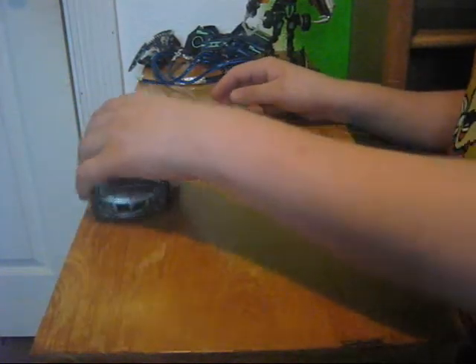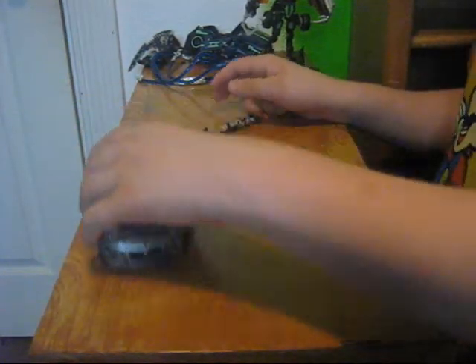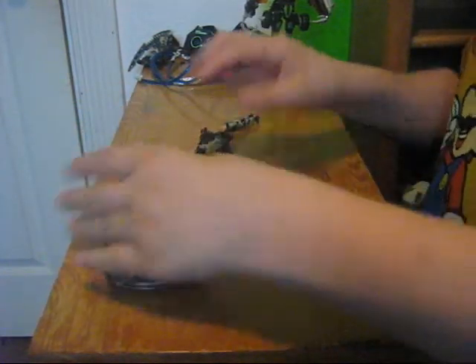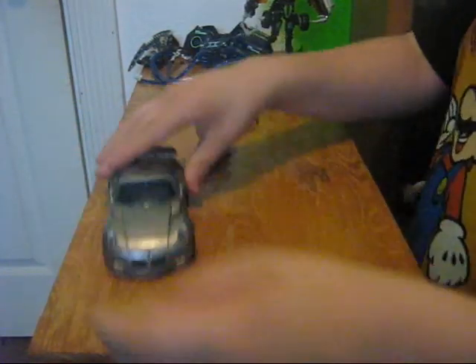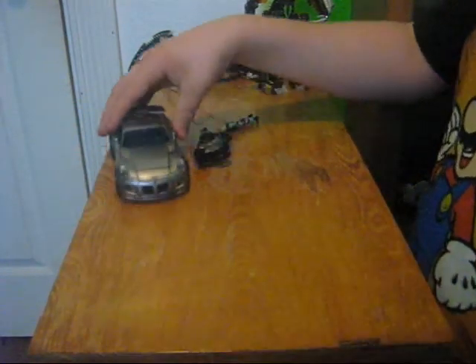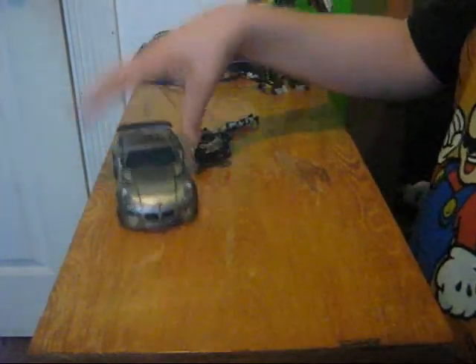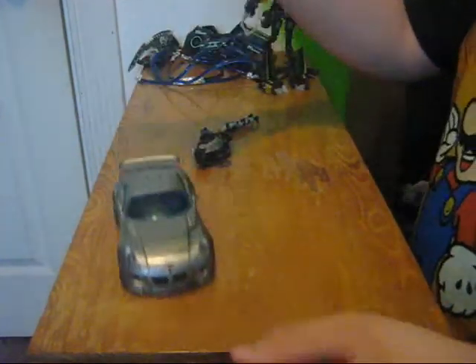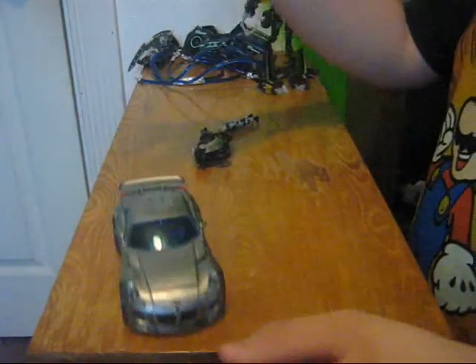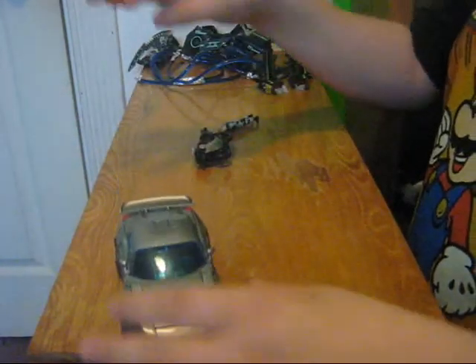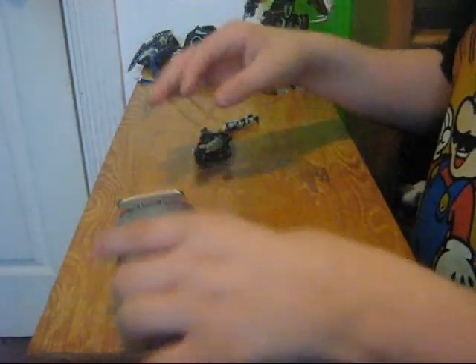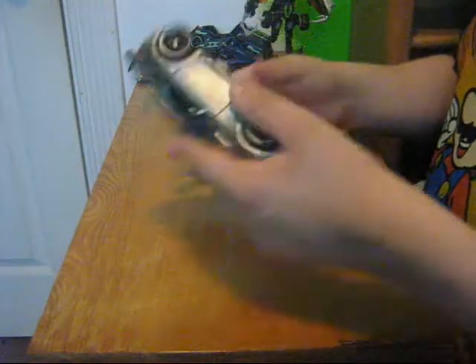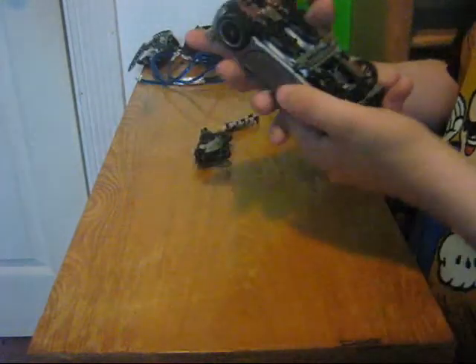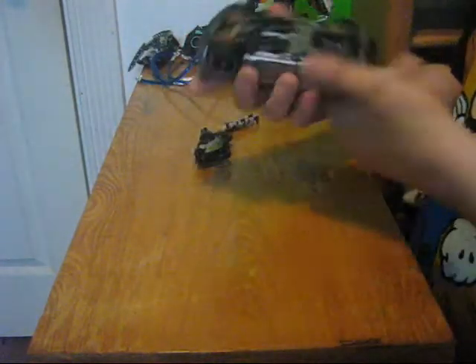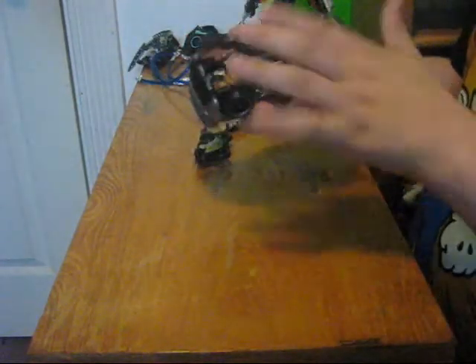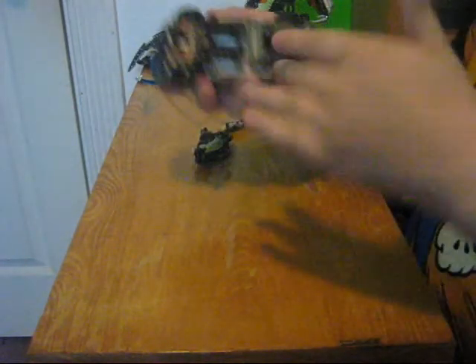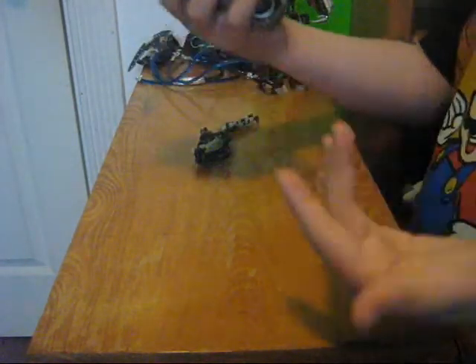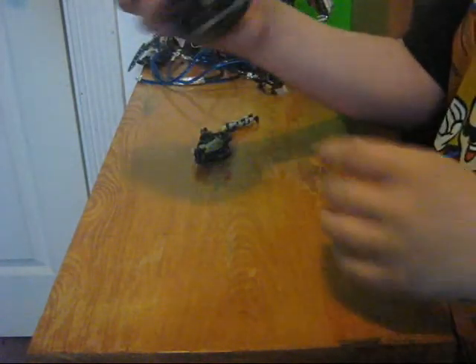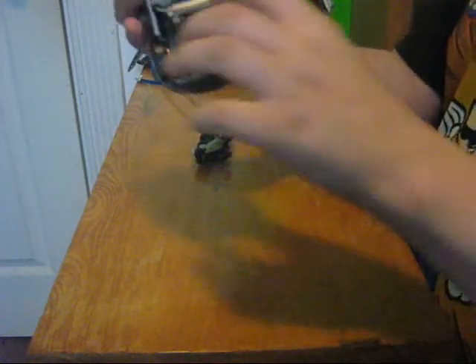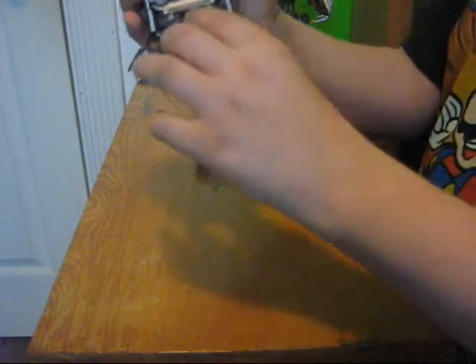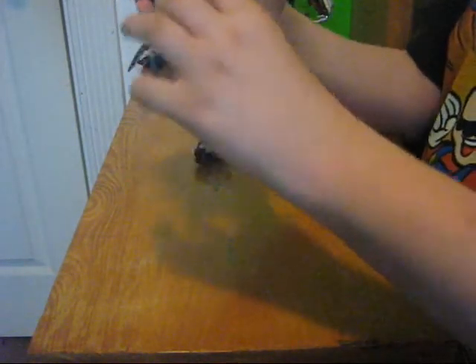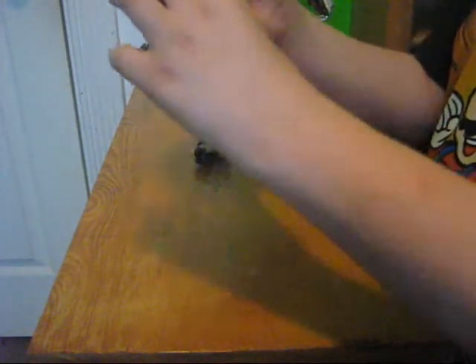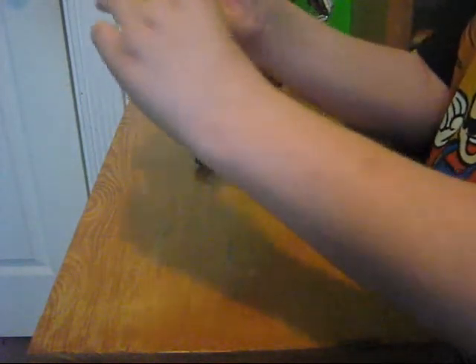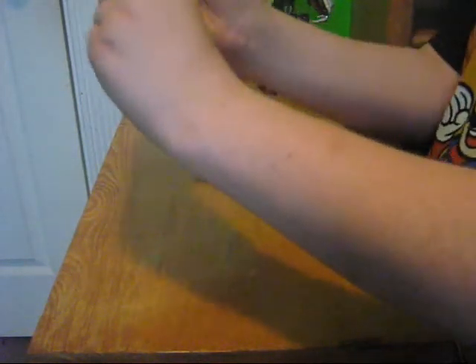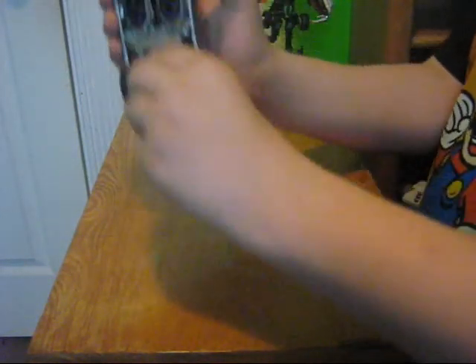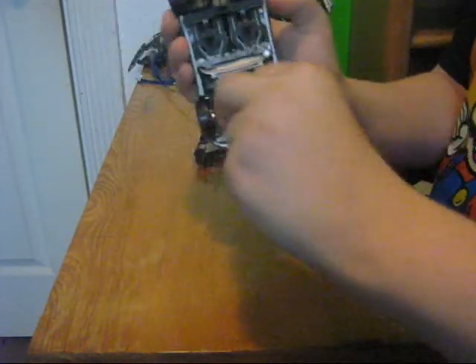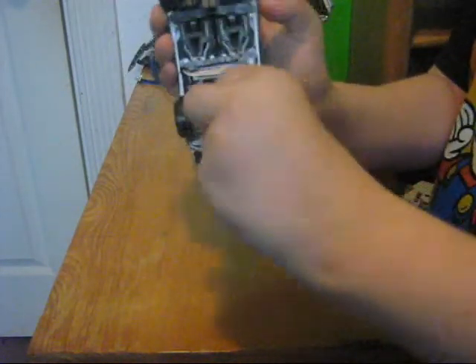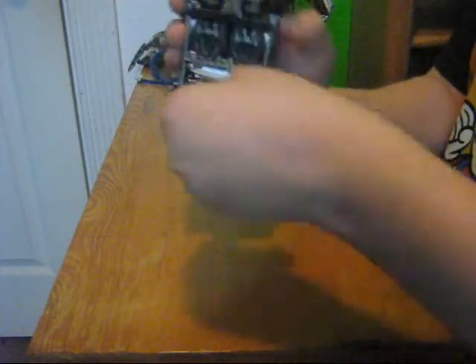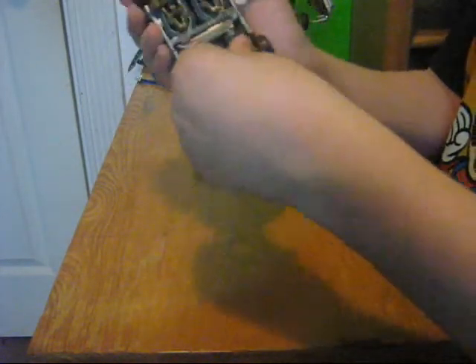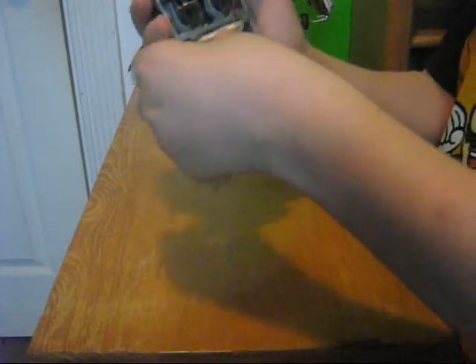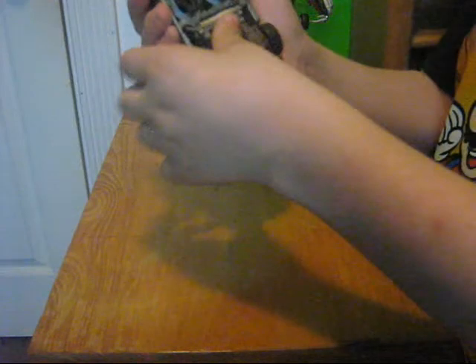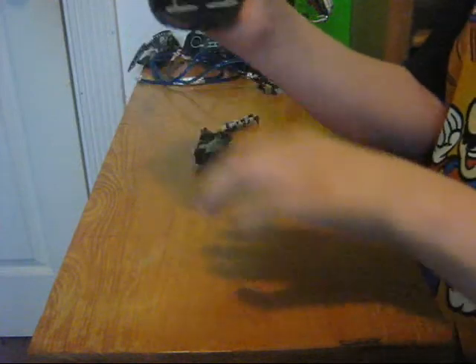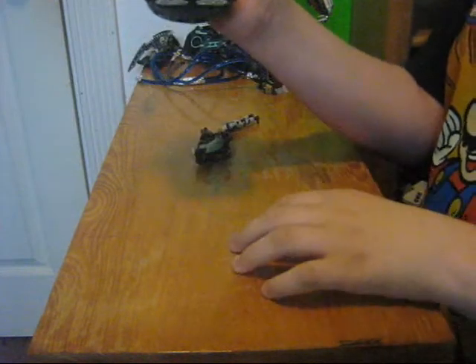It rolls really well. Doesn't really show any of the robot junk unless you have it transformed where you can see Jazz's head.